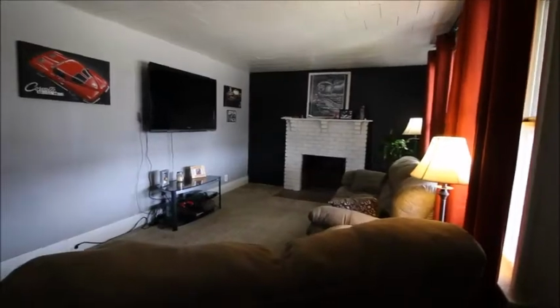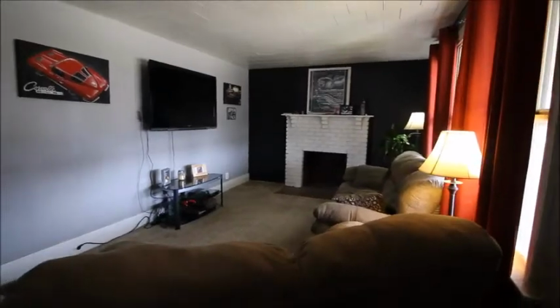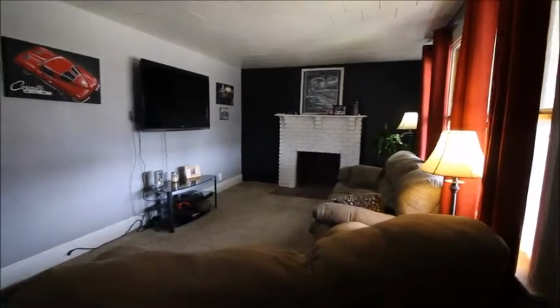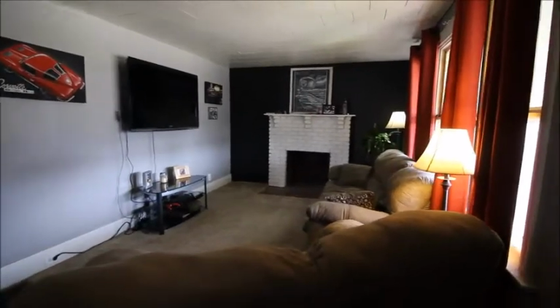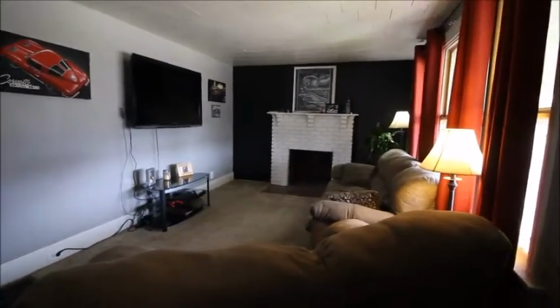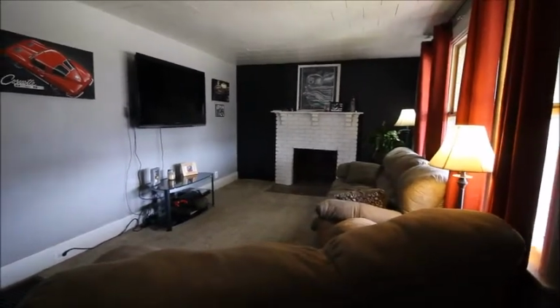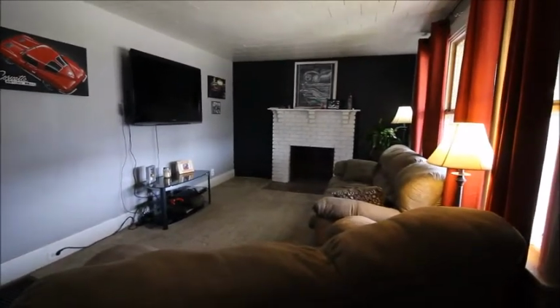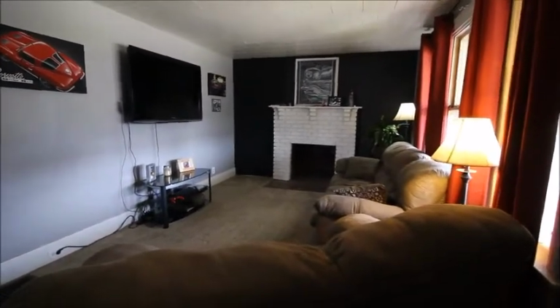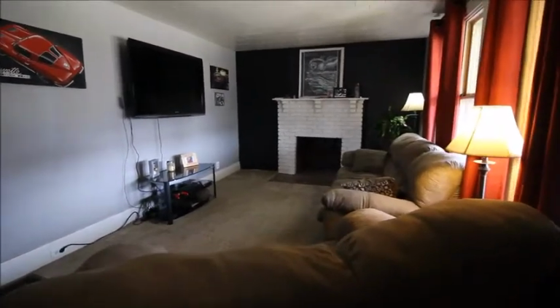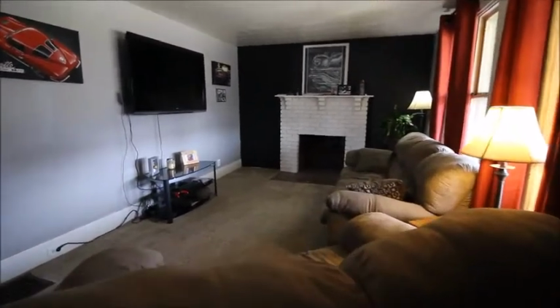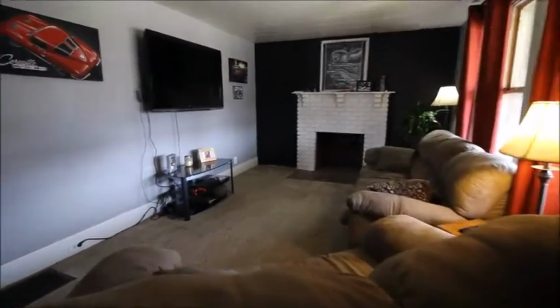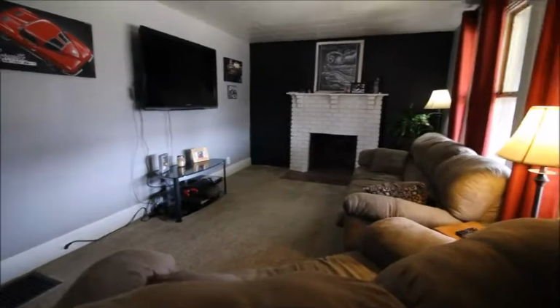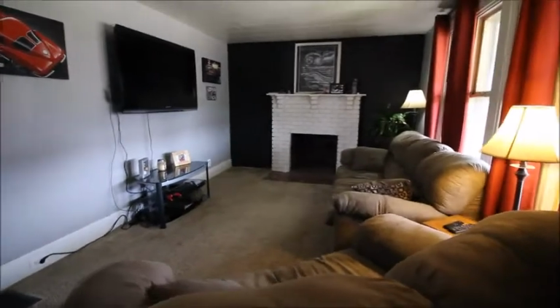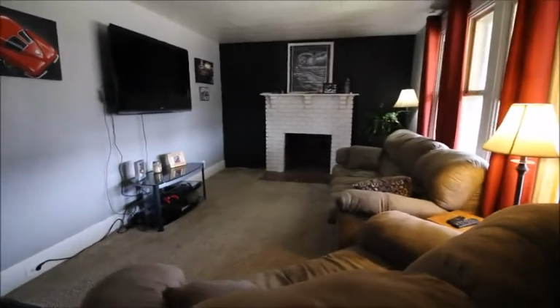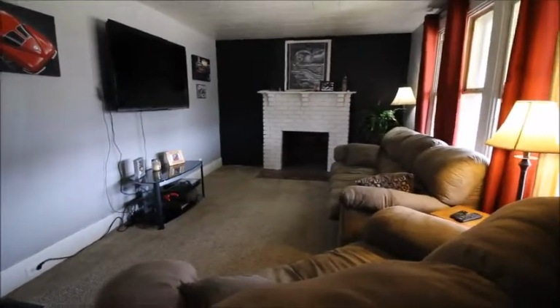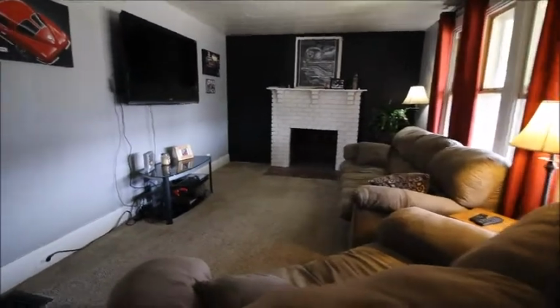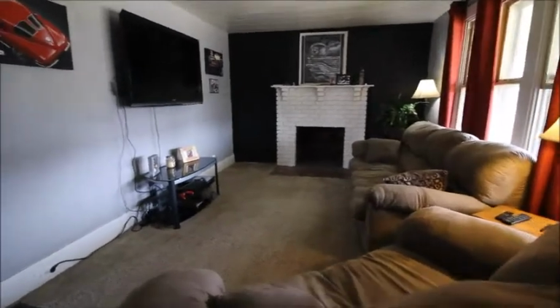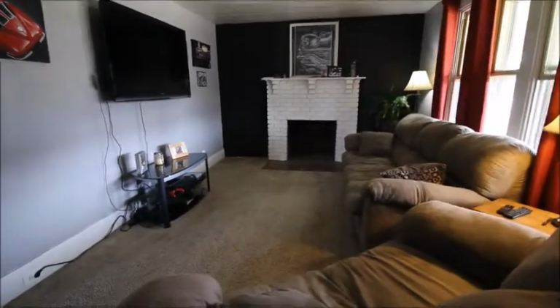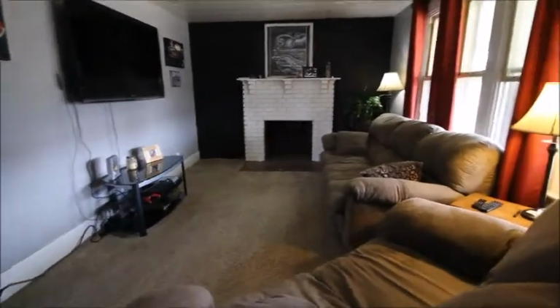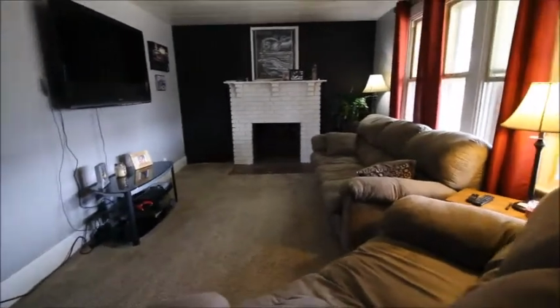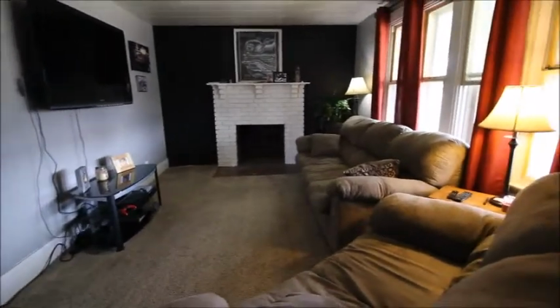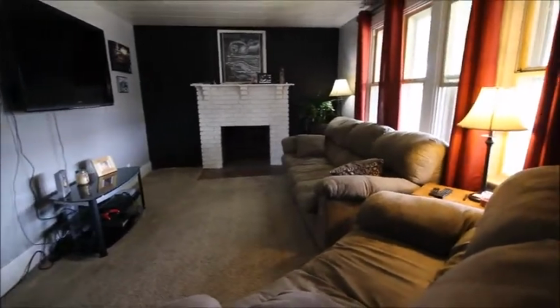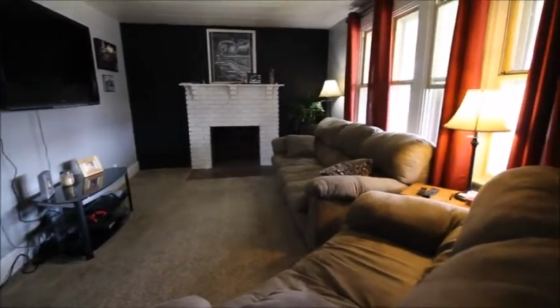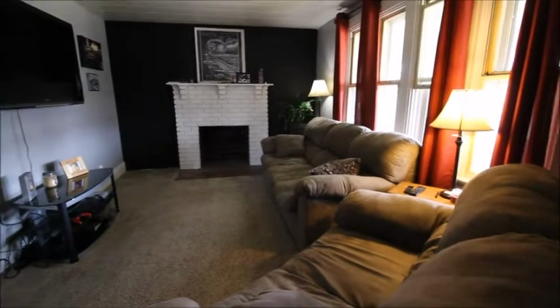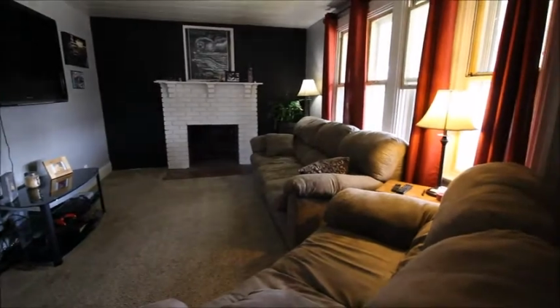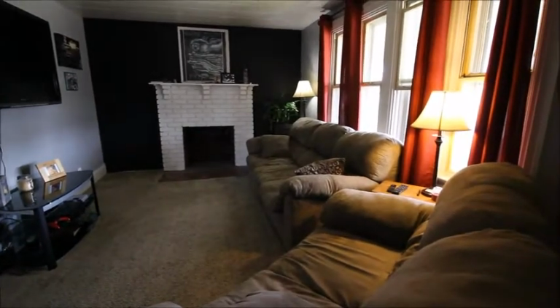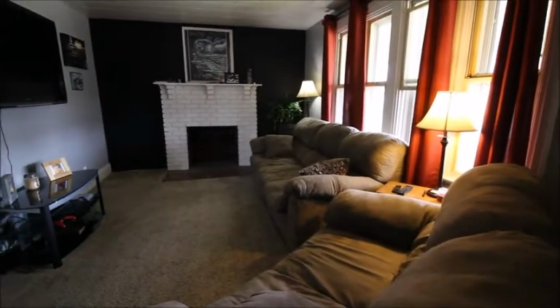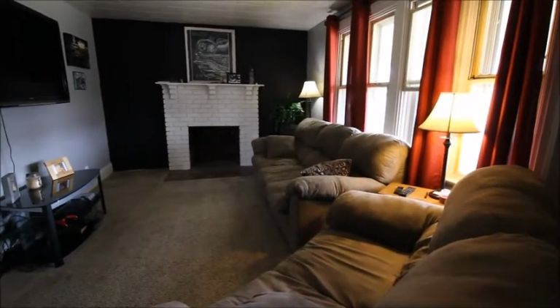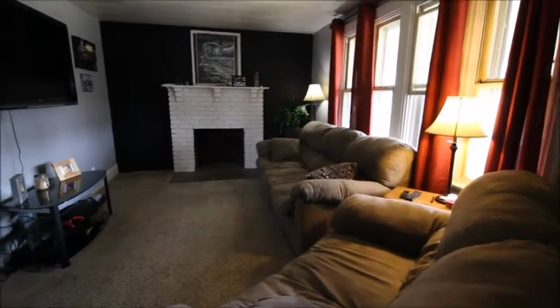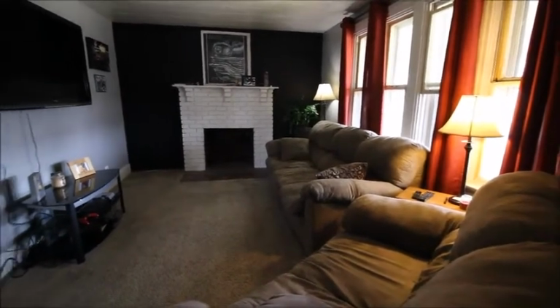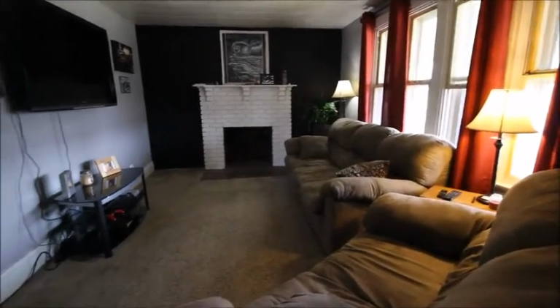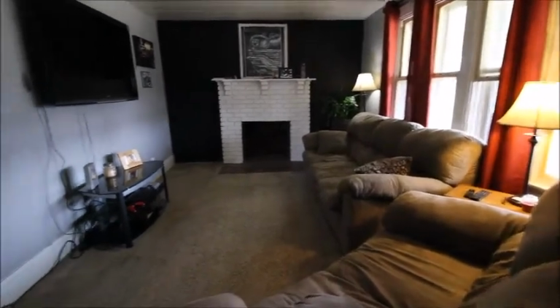Hey everybody, I have just walked in the living room of 310 Waterville Avenue in Dayton, Ohio. This is the living room — it's at the front of the house. There is a covered front patio and a gorgeous porch swing out there for you to enjoy.